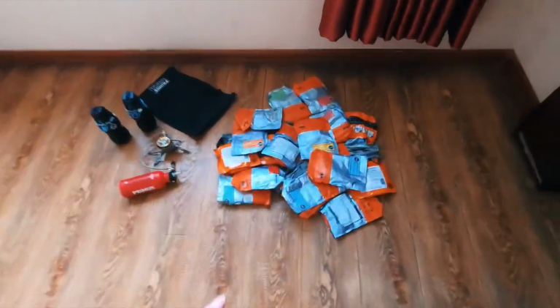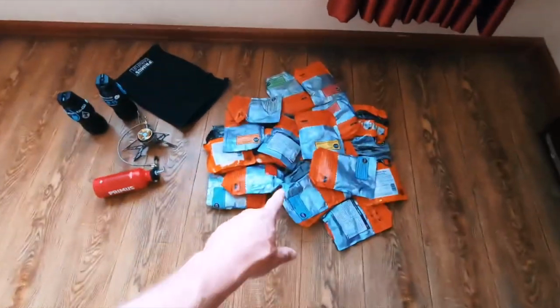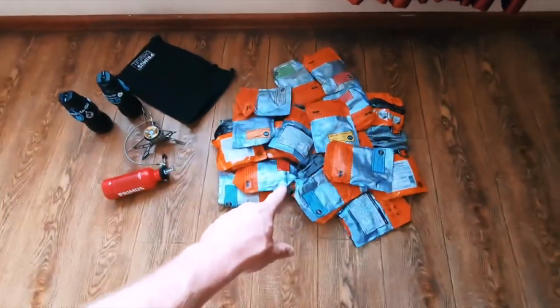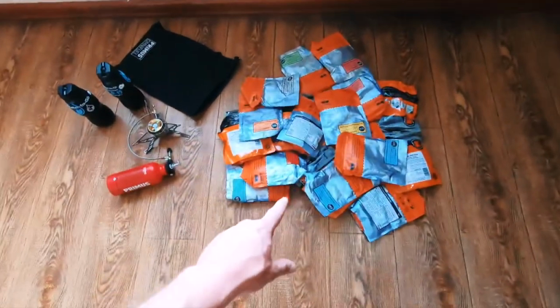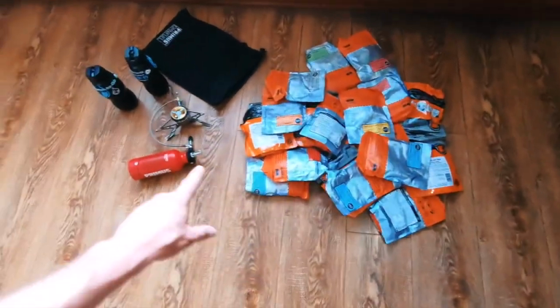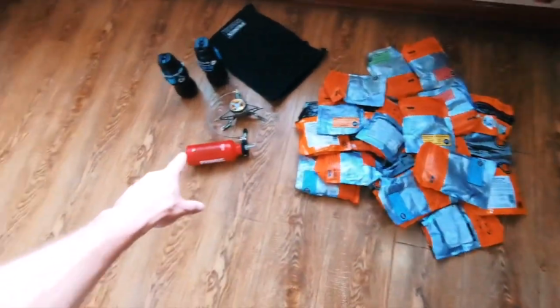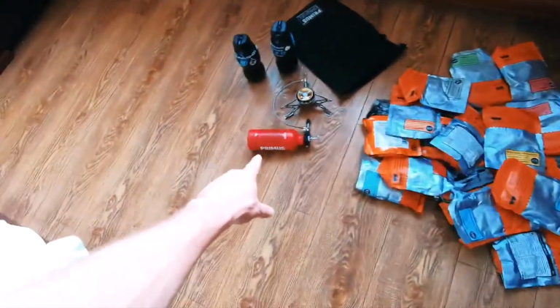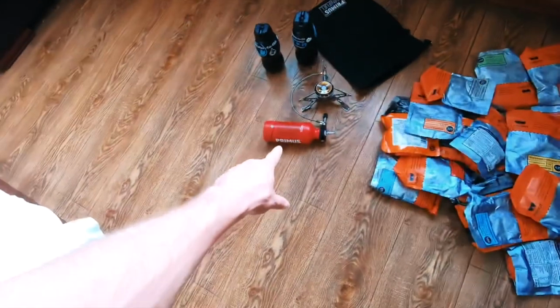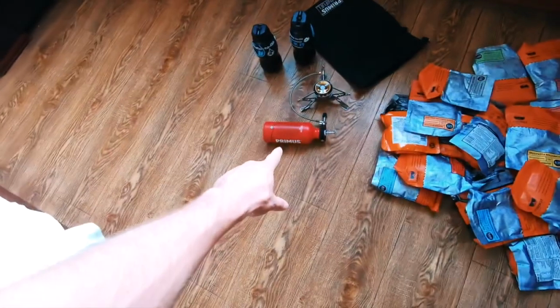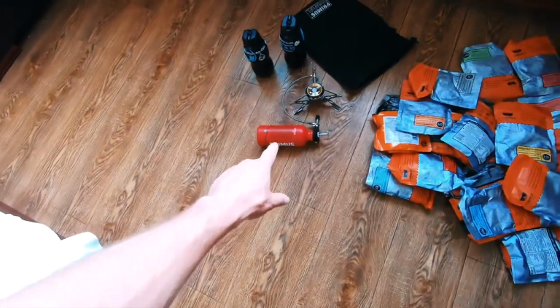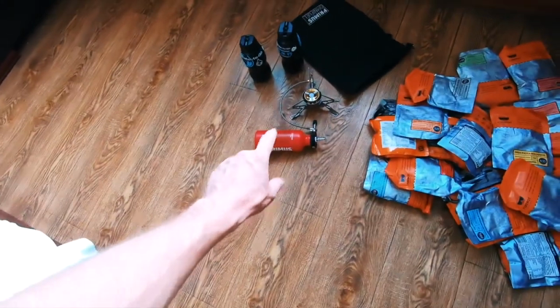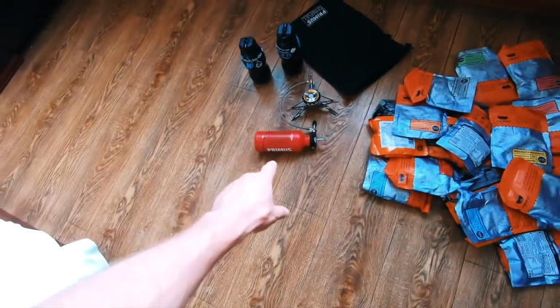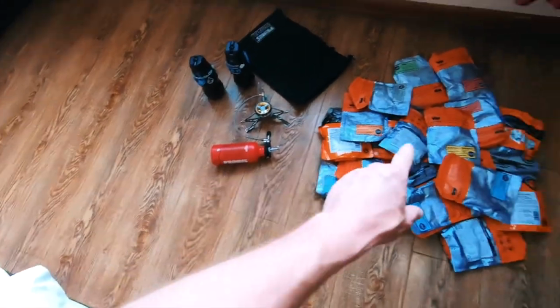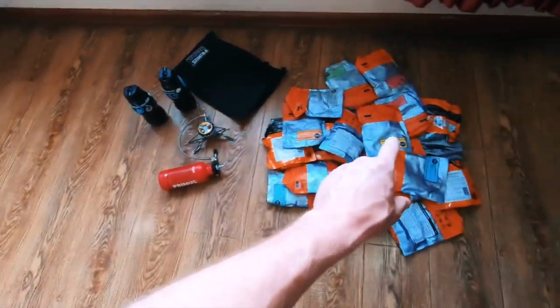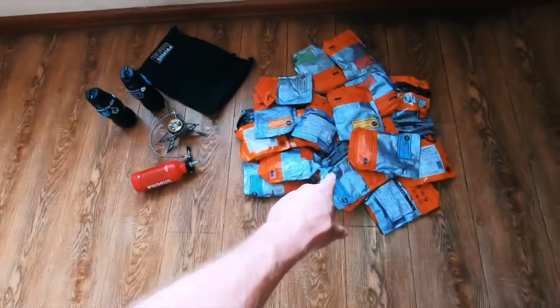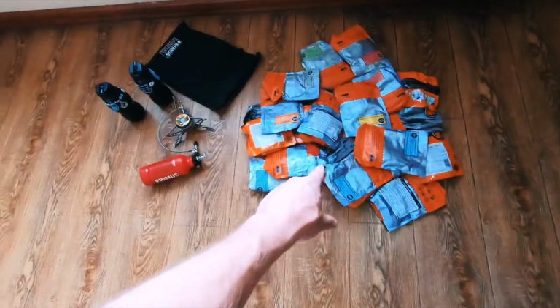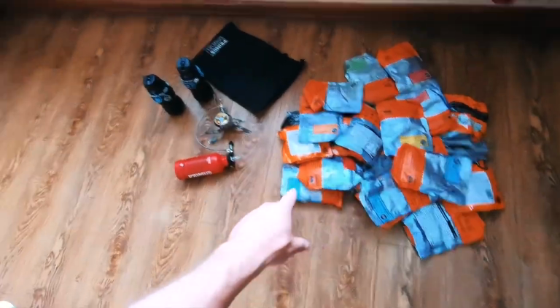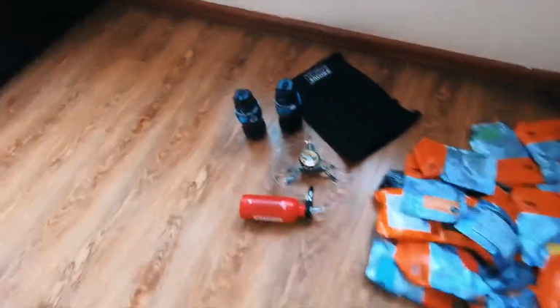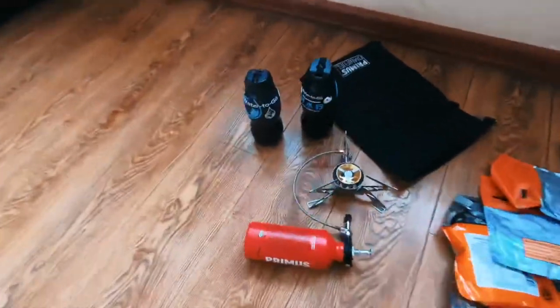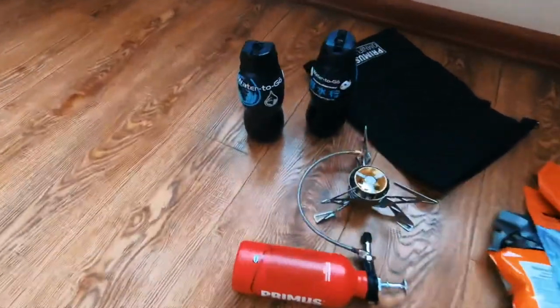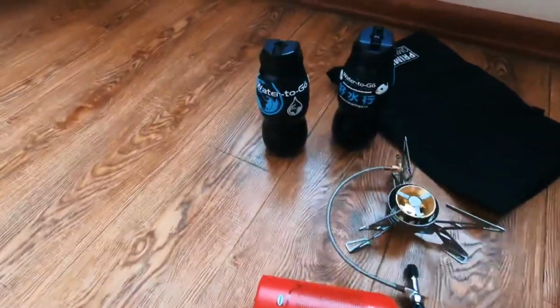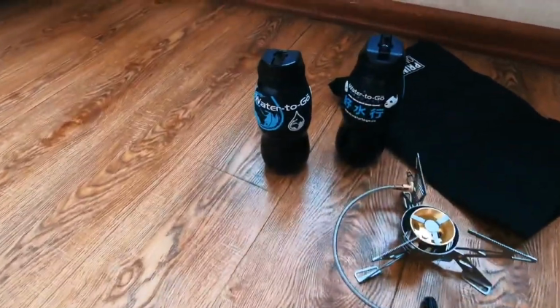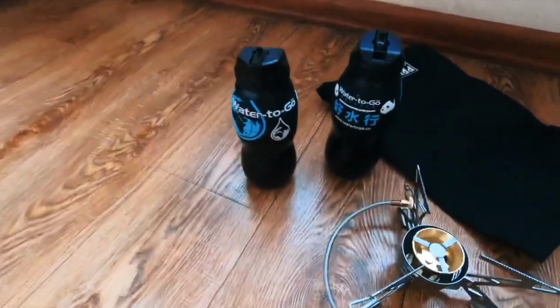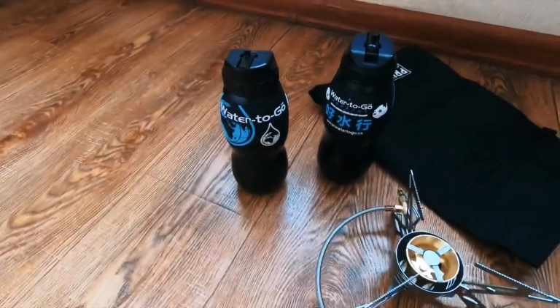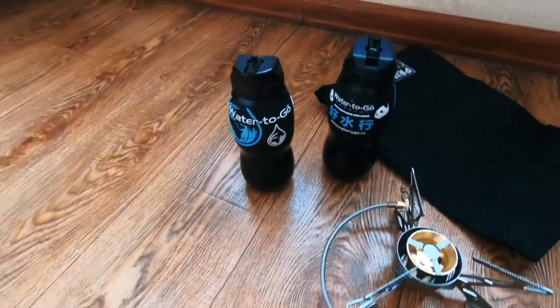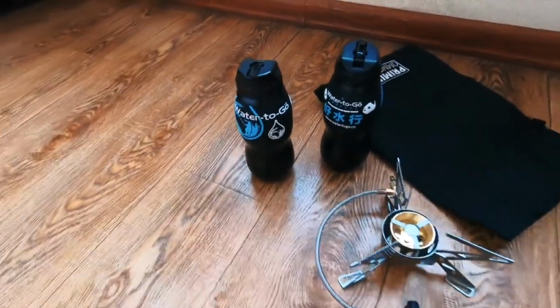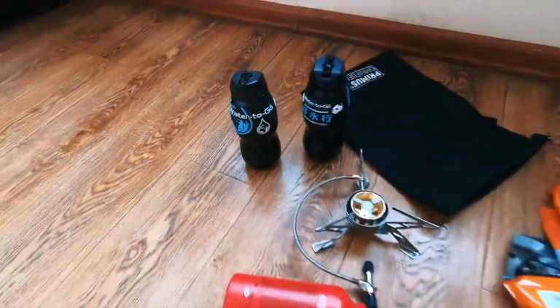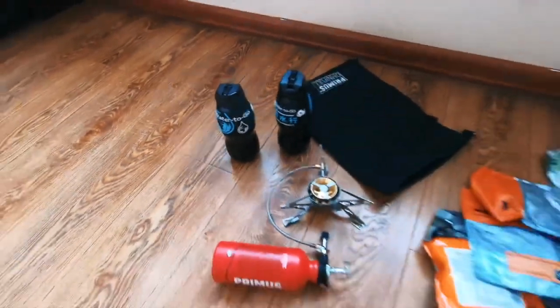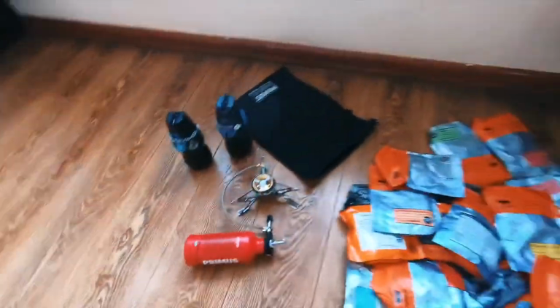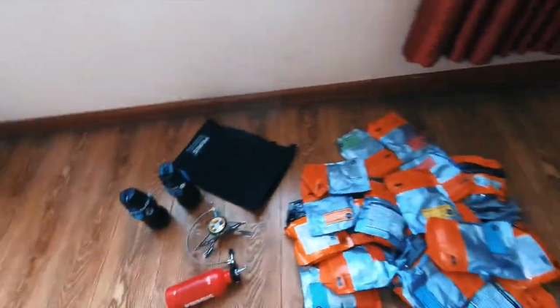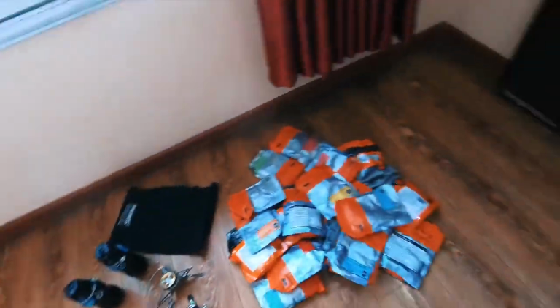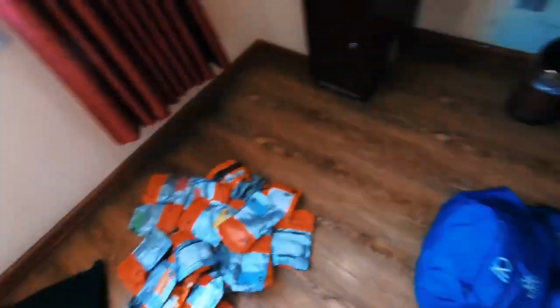Ration packs and the stove to allow me to boil the water to cook the food. We've got the water-to-go filter bottles helping me get access to fresh drinking water.